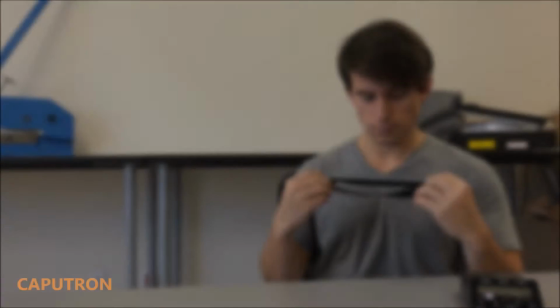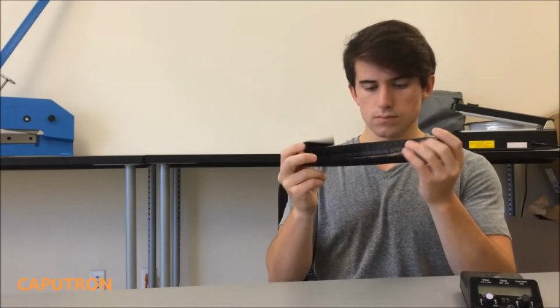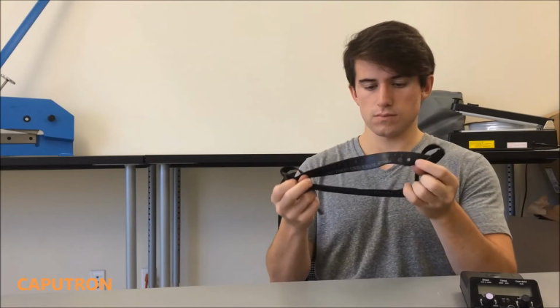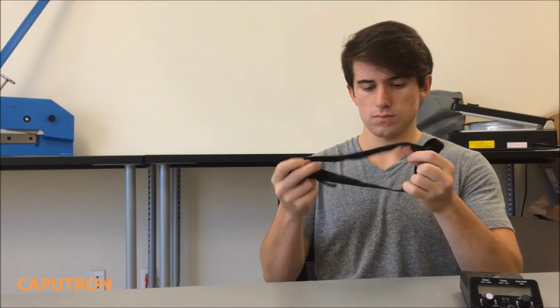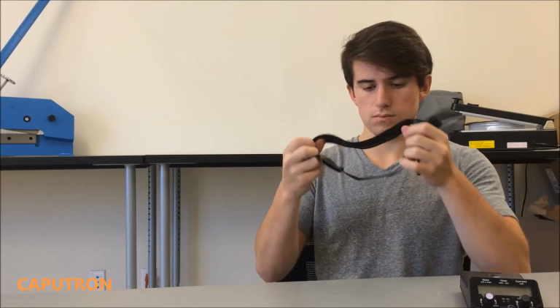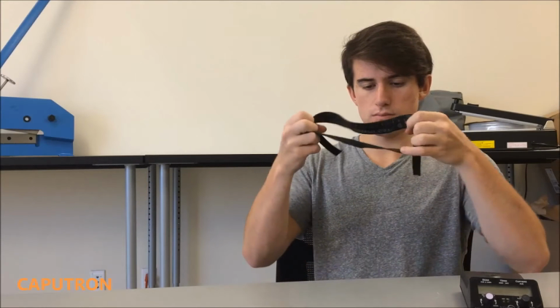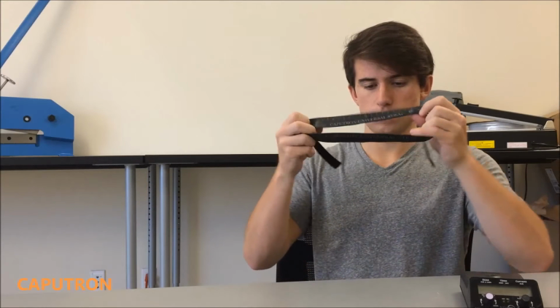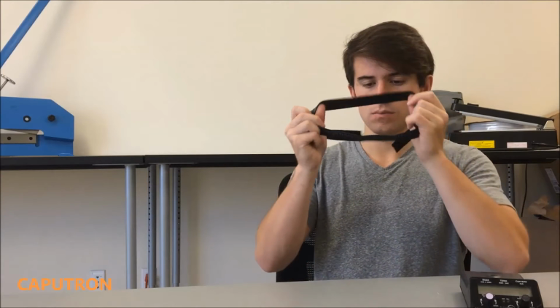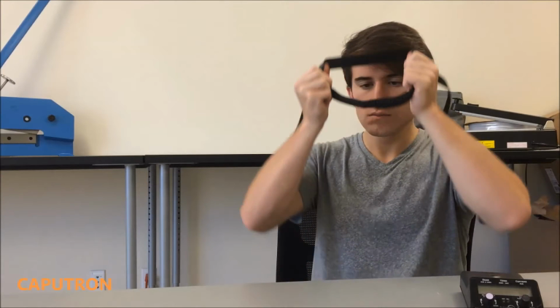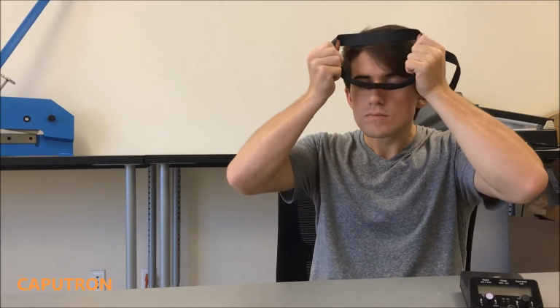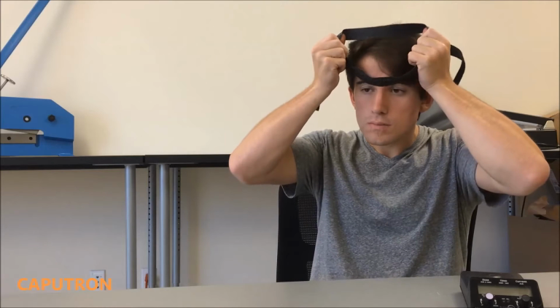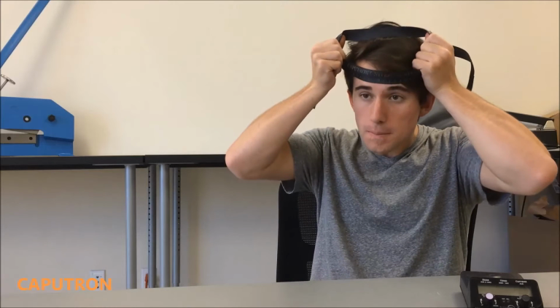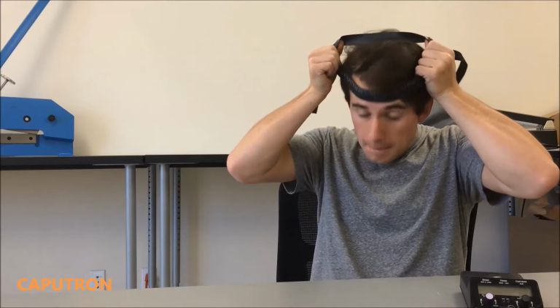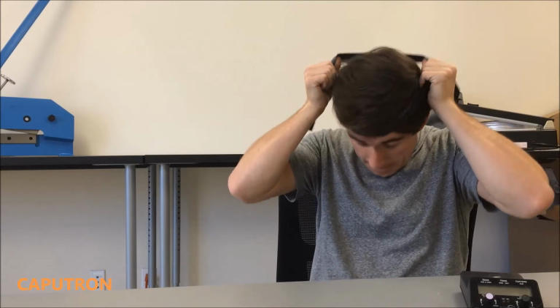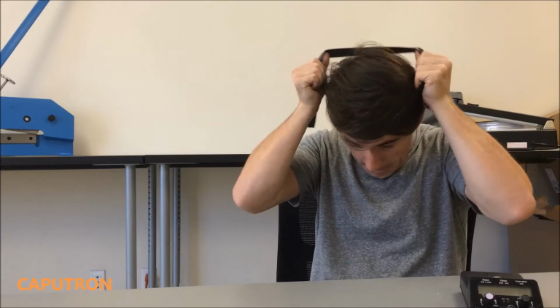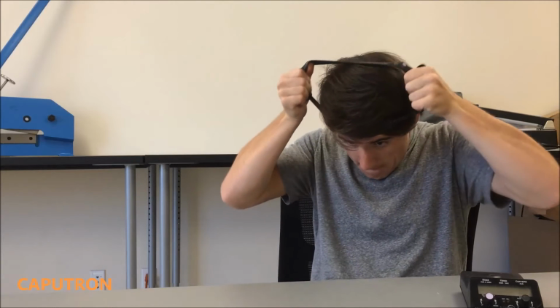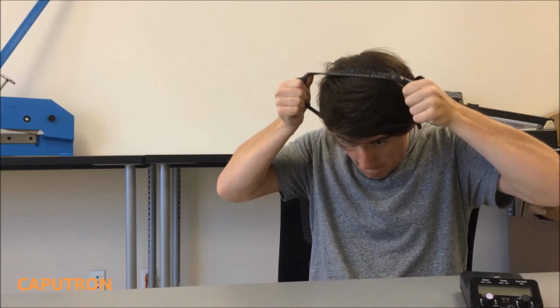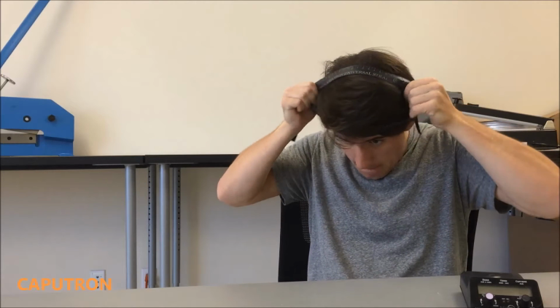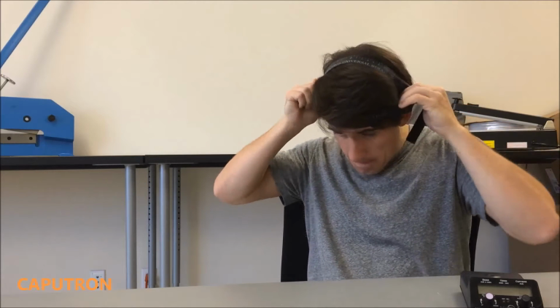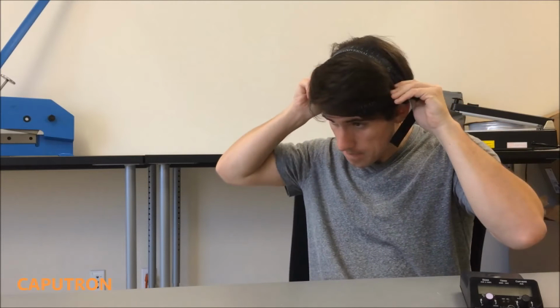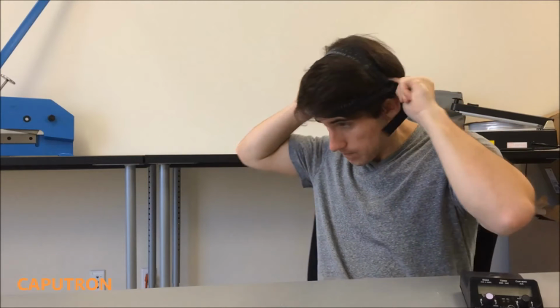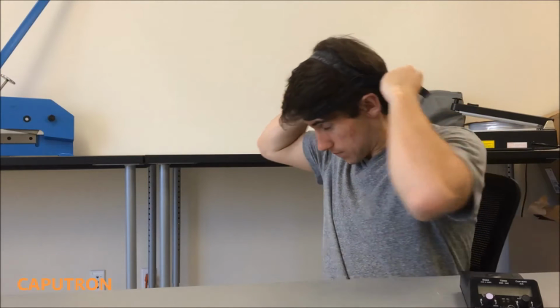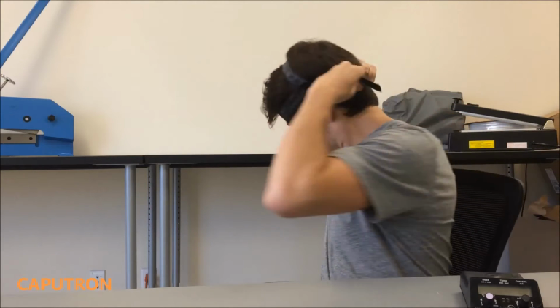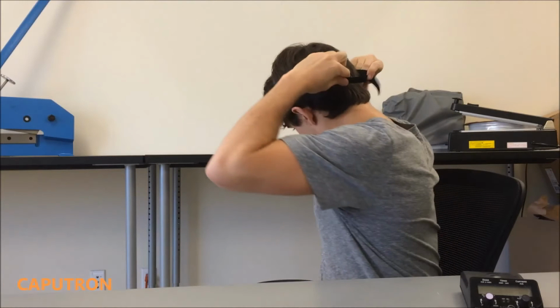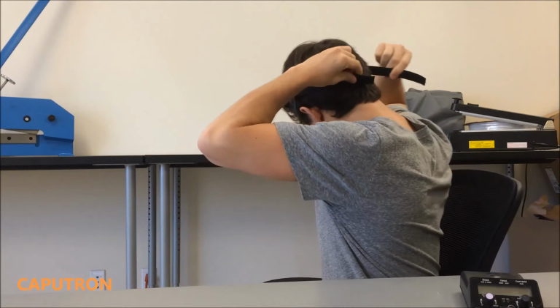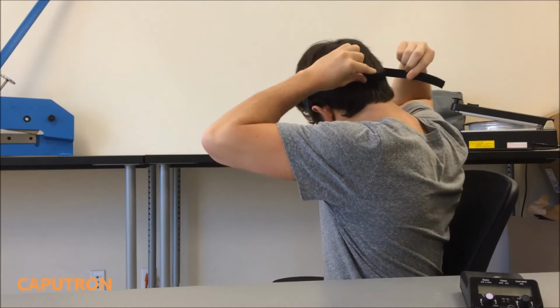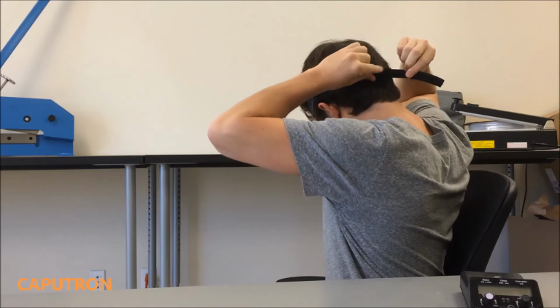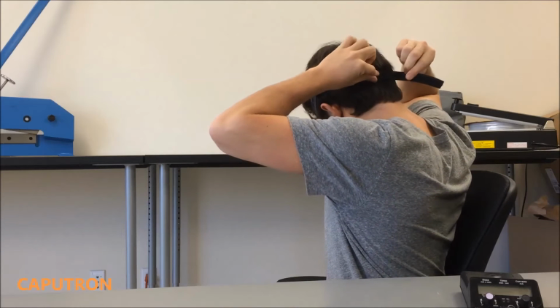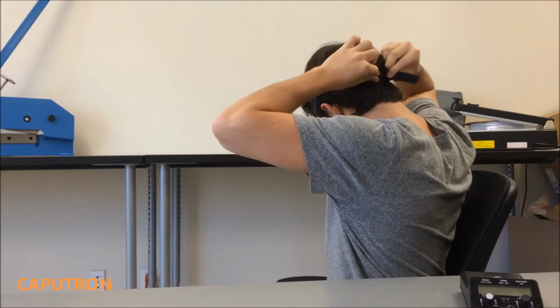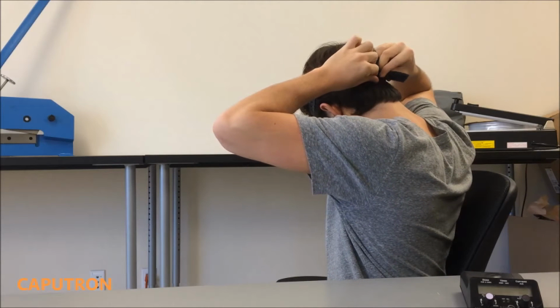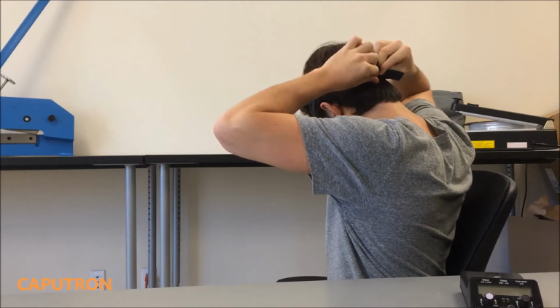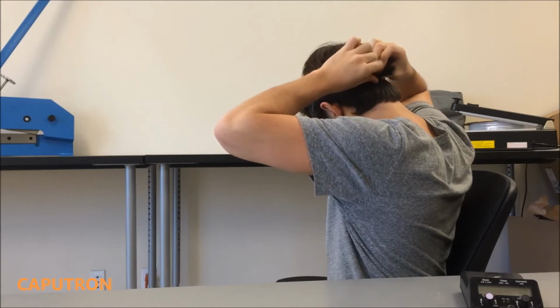First, the long strap is placed across your forehead with zero approximately at the bridge of your nose. Next, the short strap is placed on top of your head. And lastly, the Velcro straps are attached behind your head.